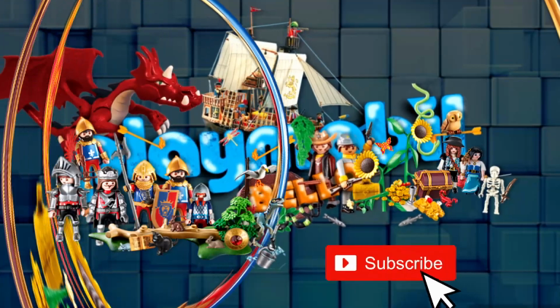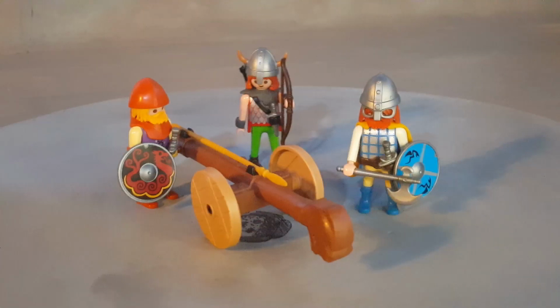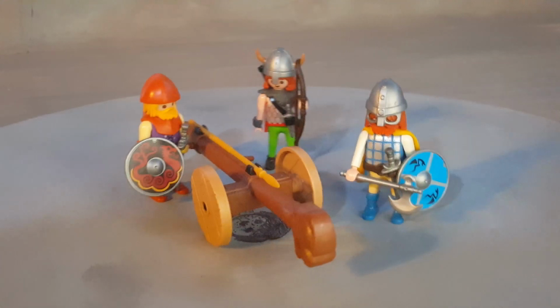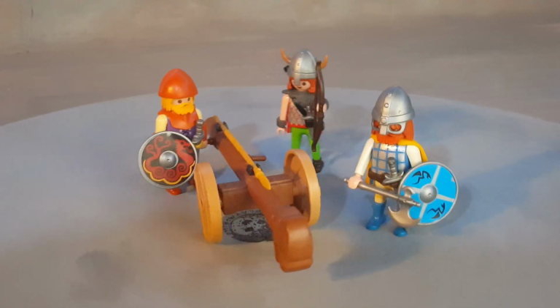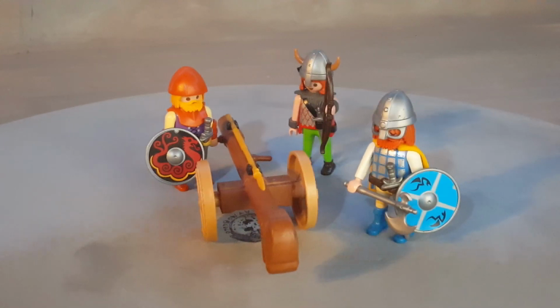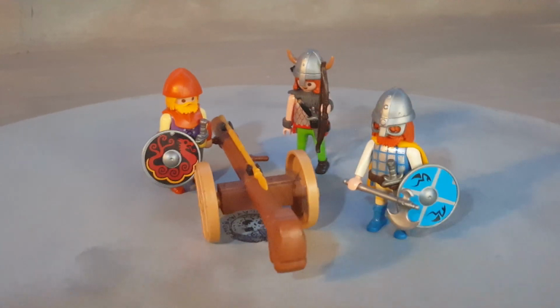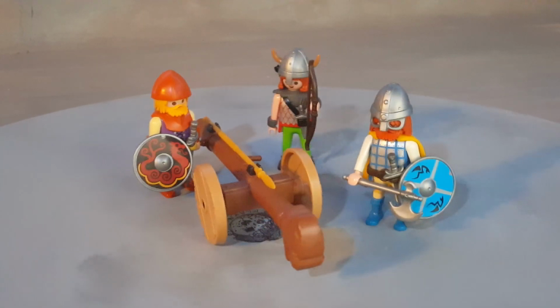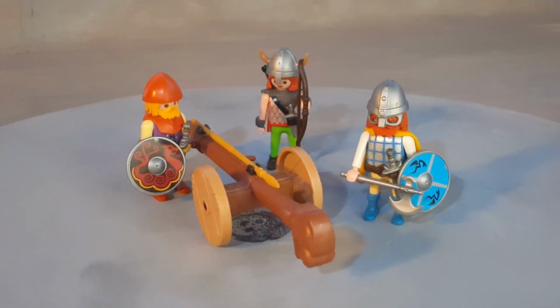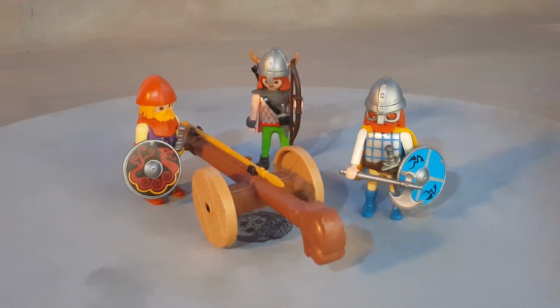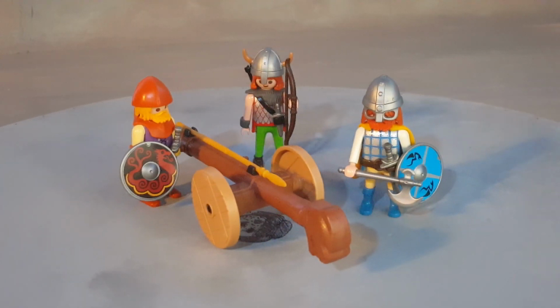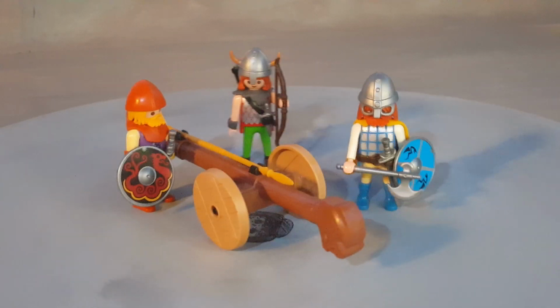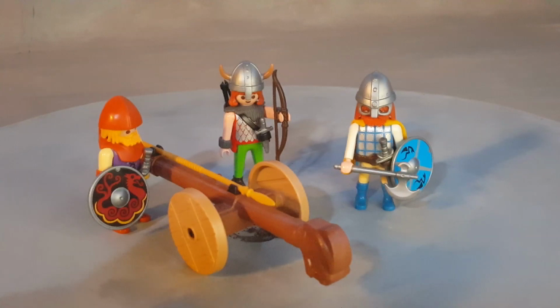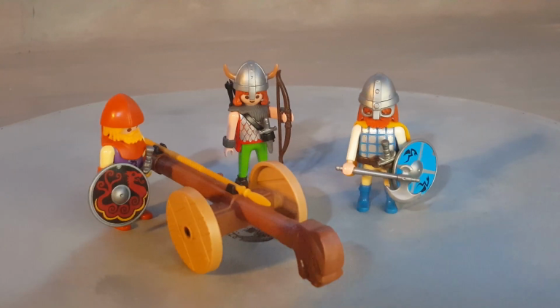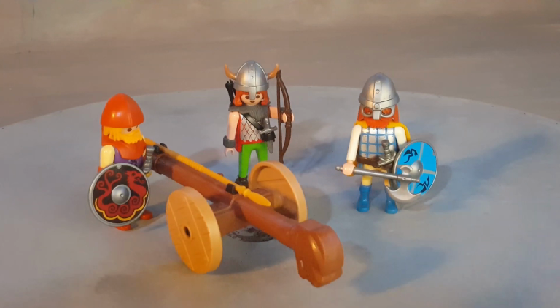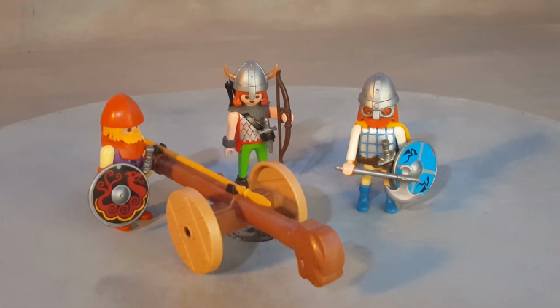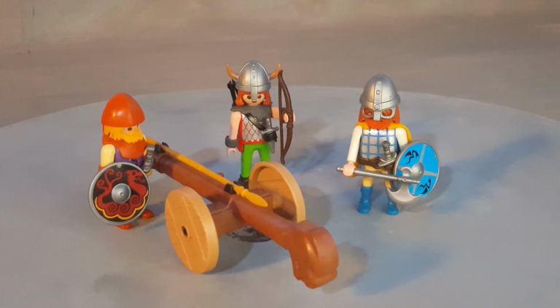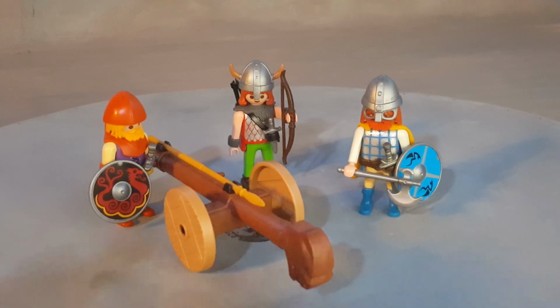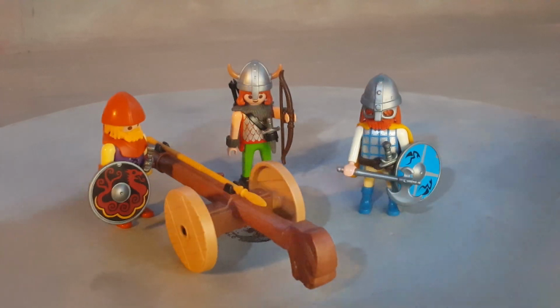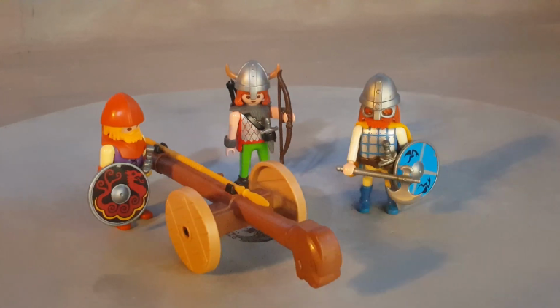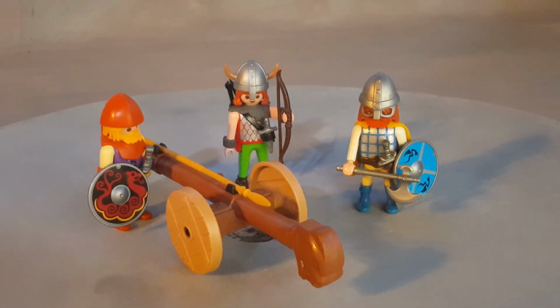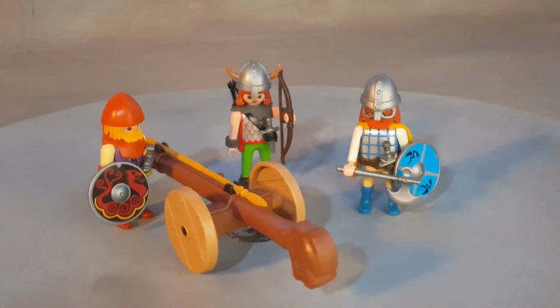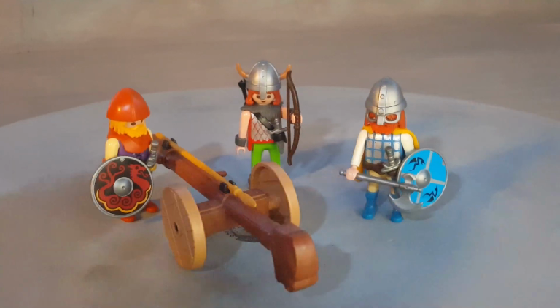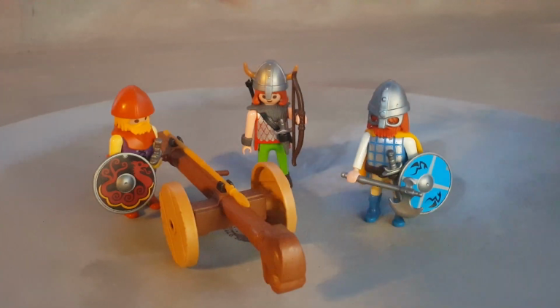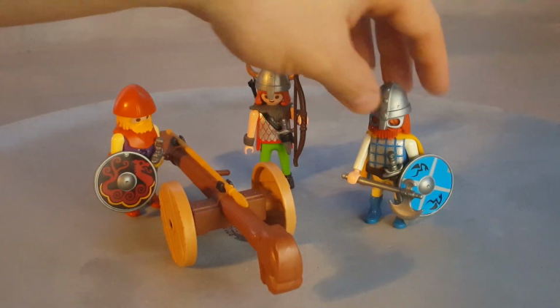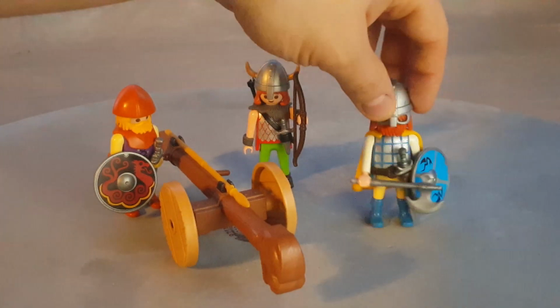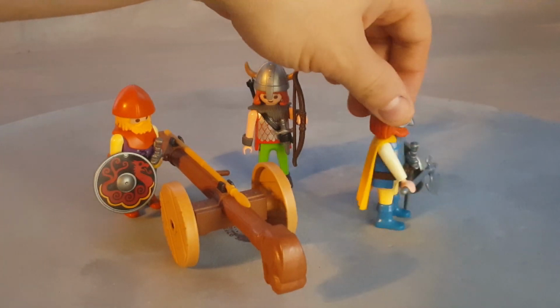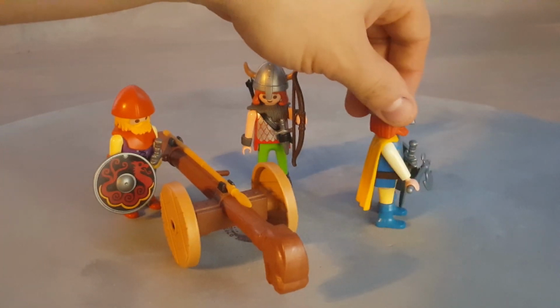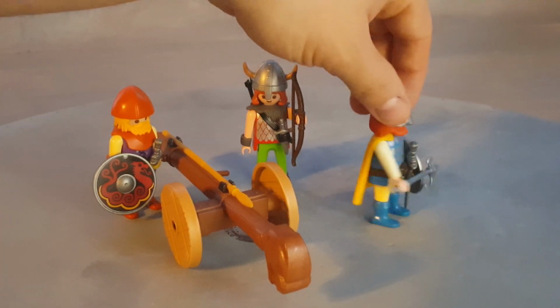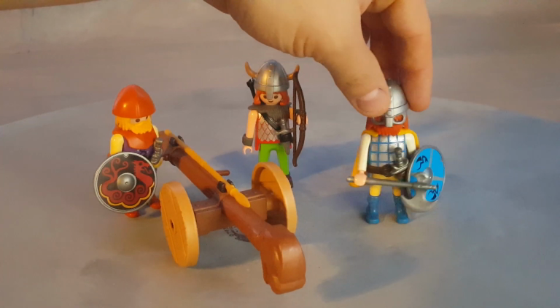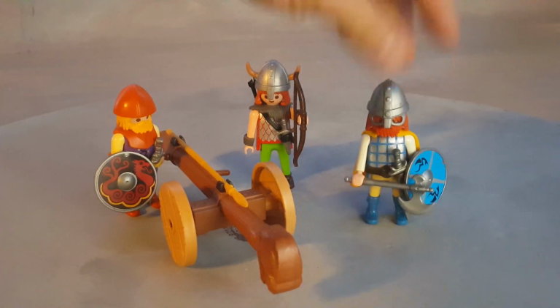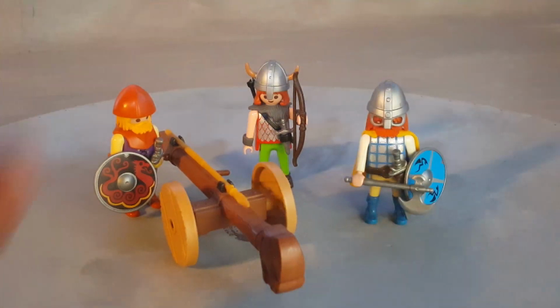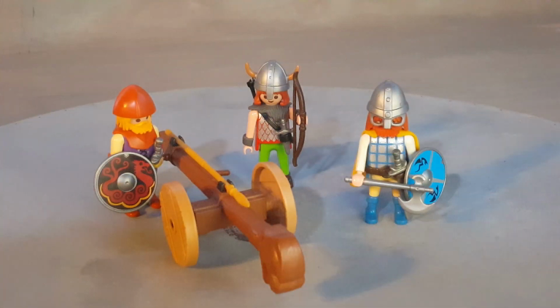This is Playmobil, set 3153. It comes with three Viking characters. They're all unique and awesome looking, especially this guy here with a yellow and blue cape.